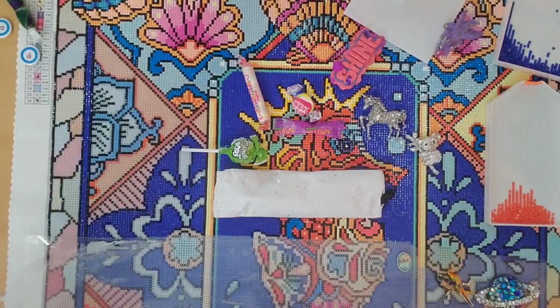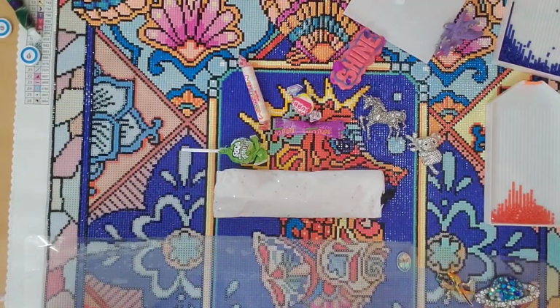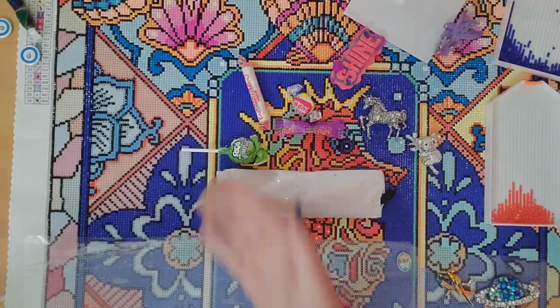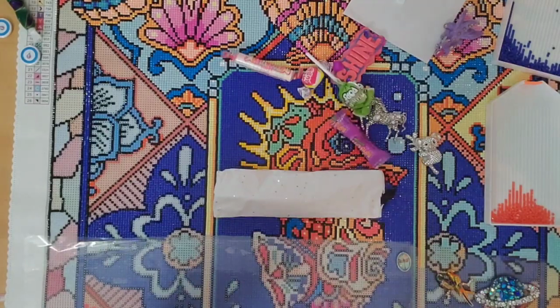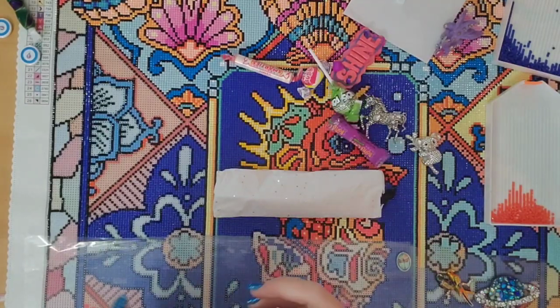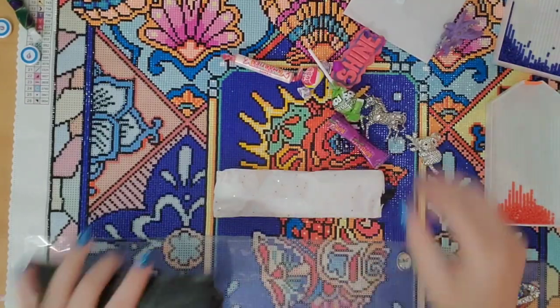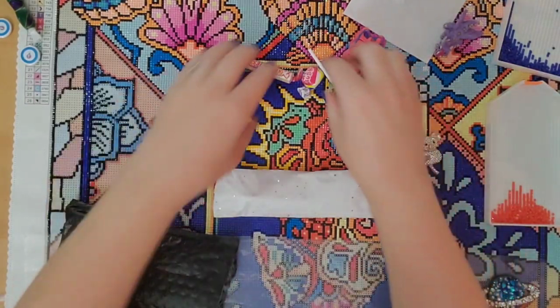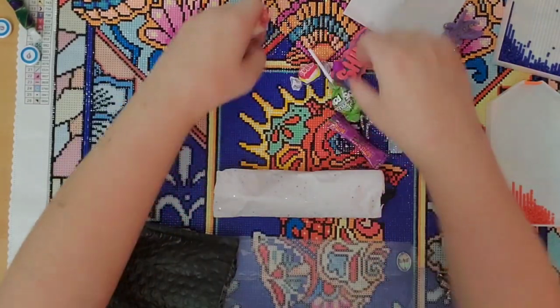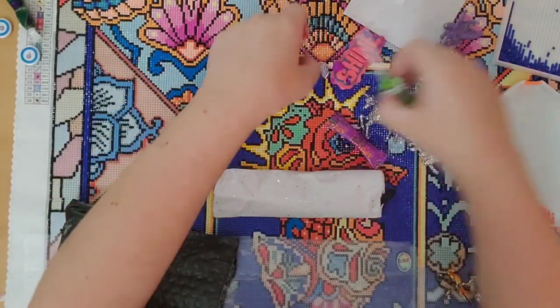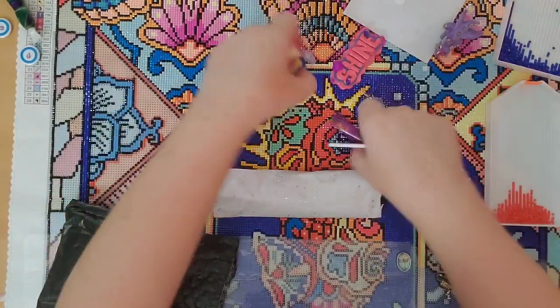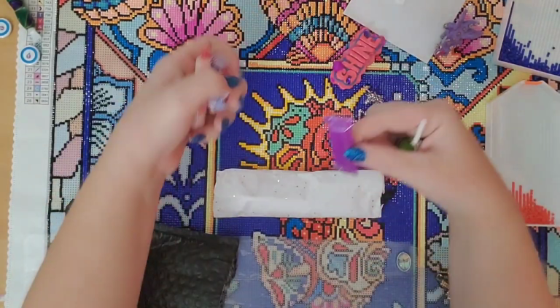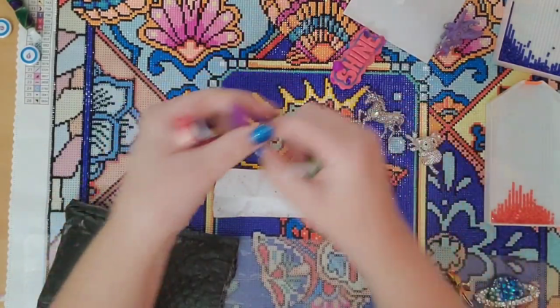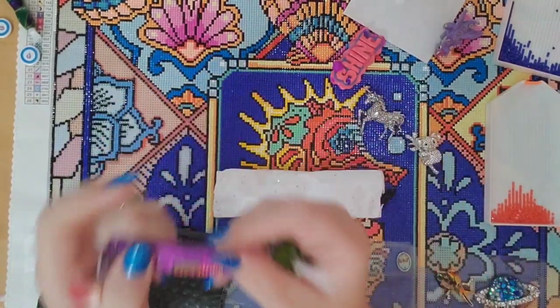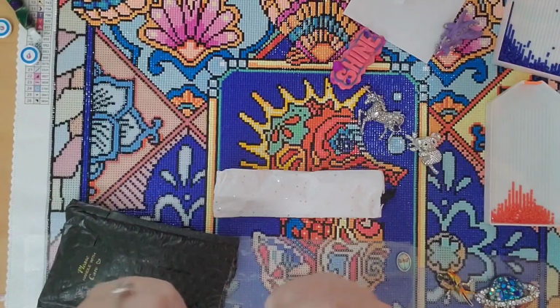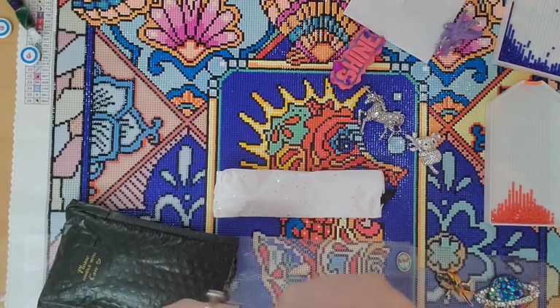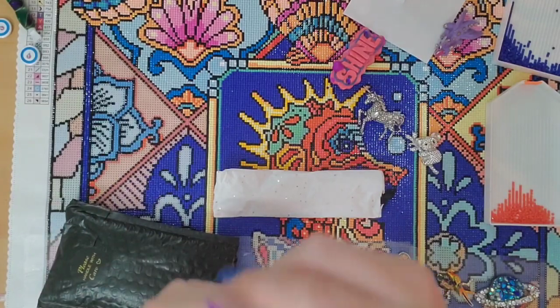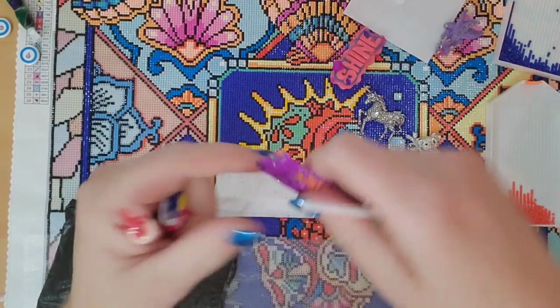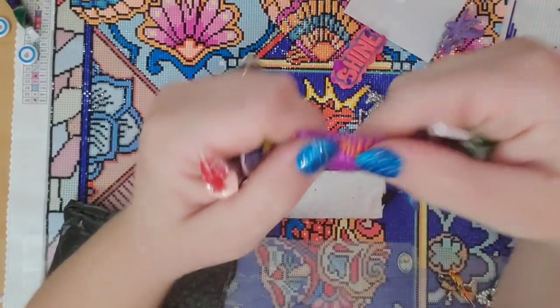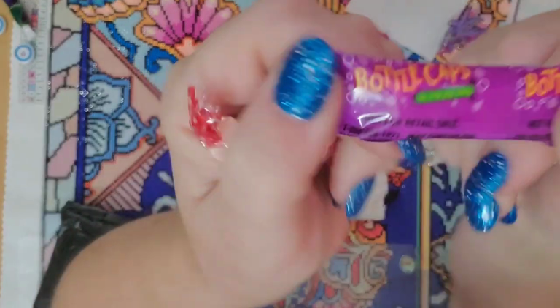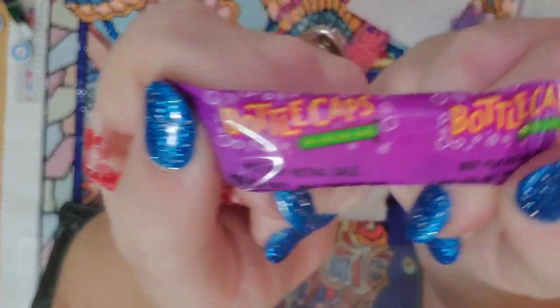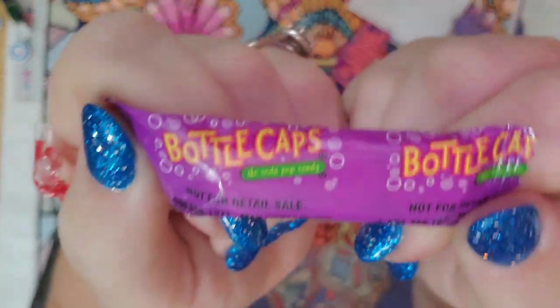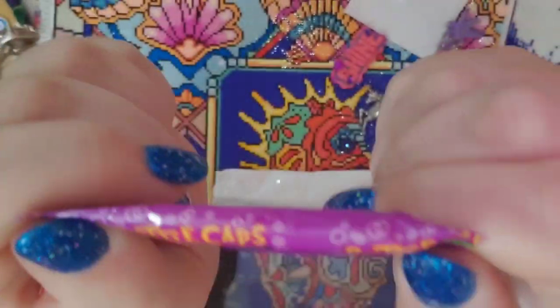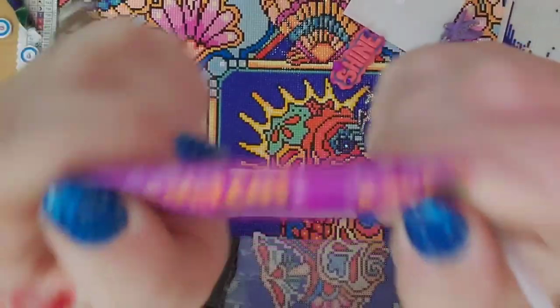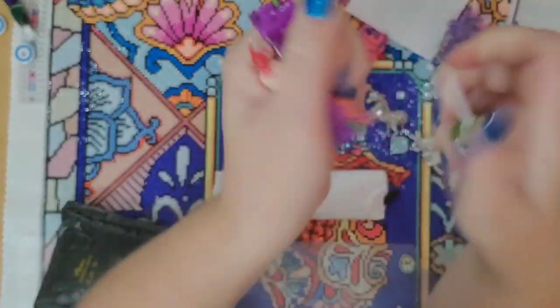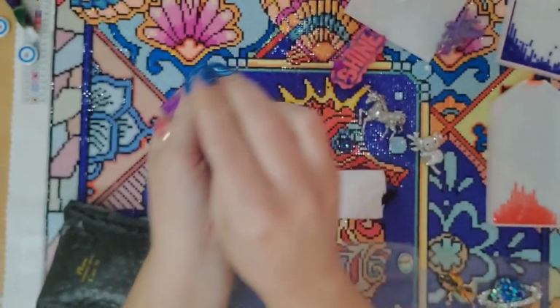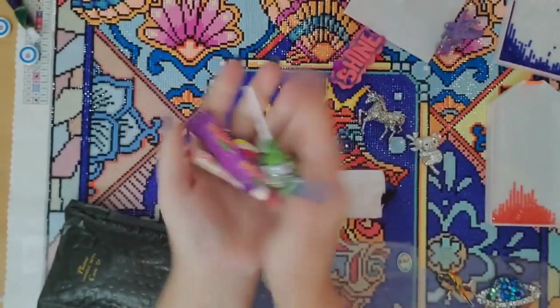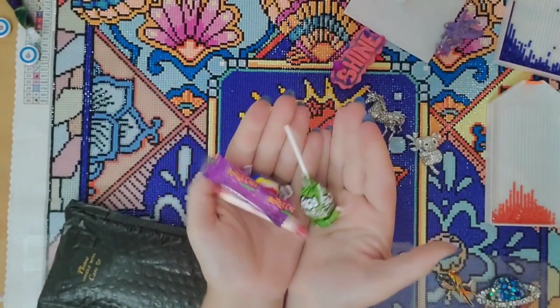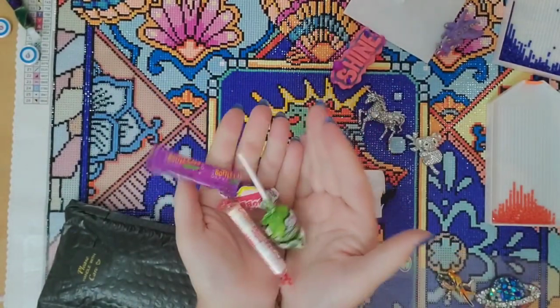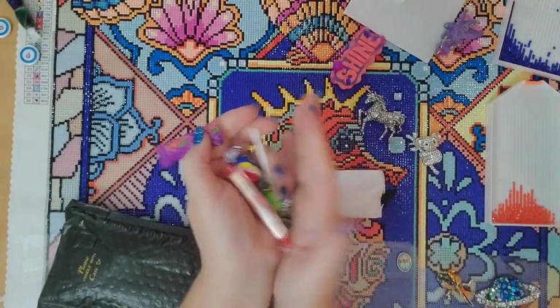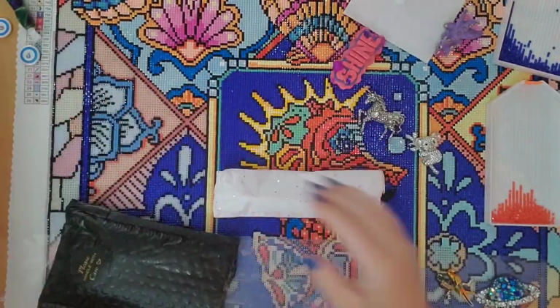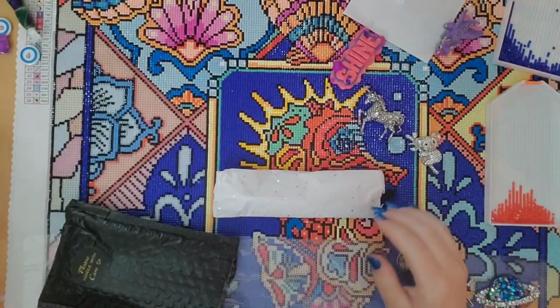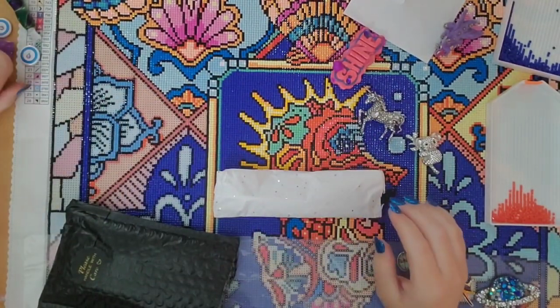I also got a little bit of candy, so I will put those aside. What are these? Bottle caps! I haven't had those in forever, so you know you can never go wrong with adding a little bit of candy.